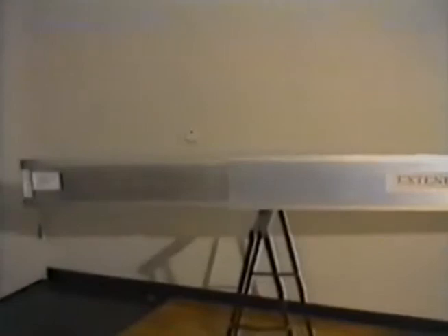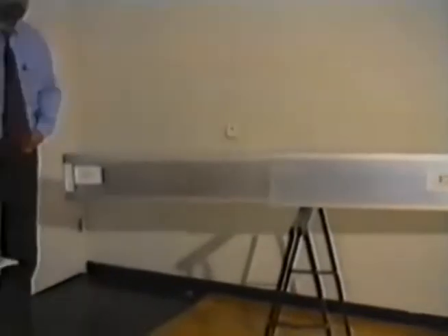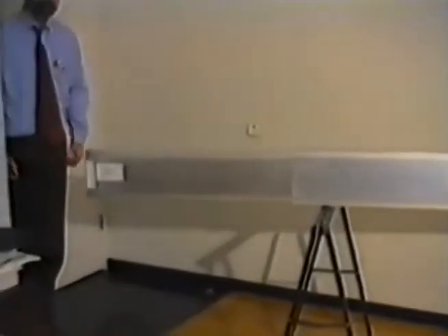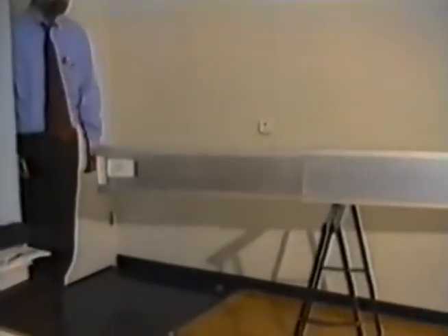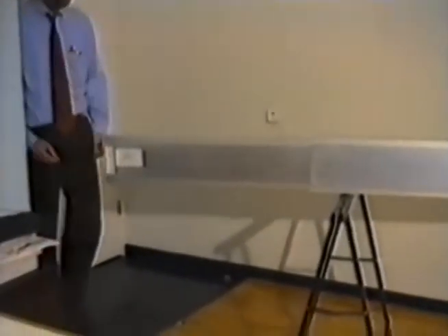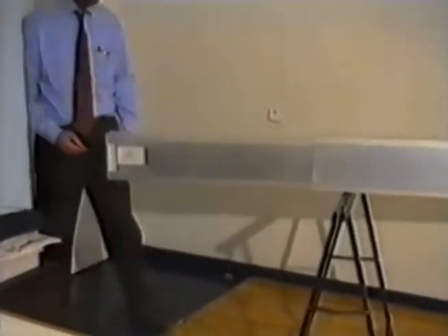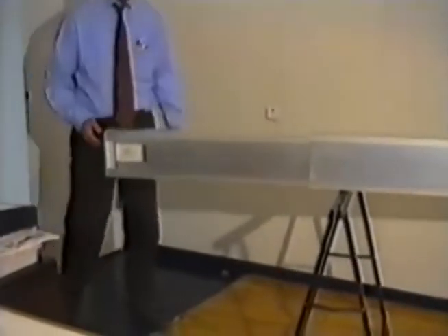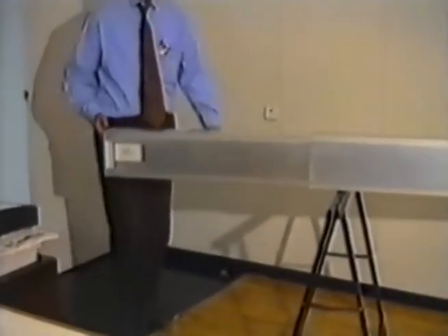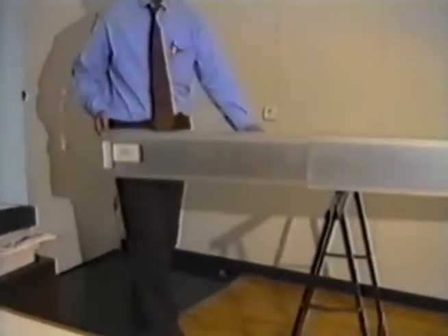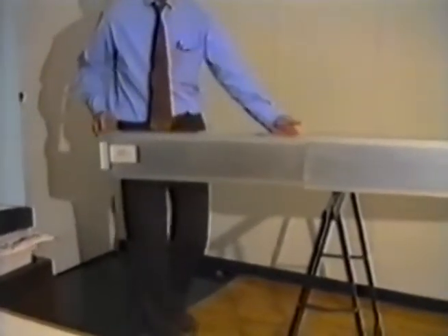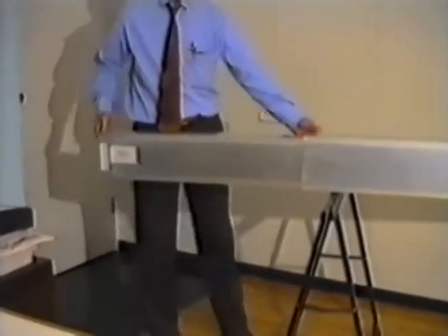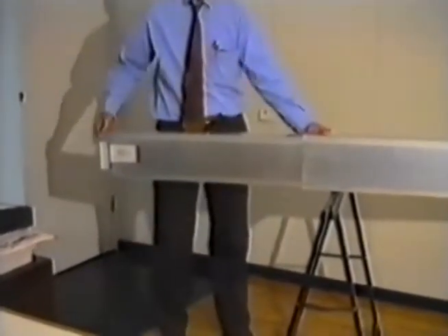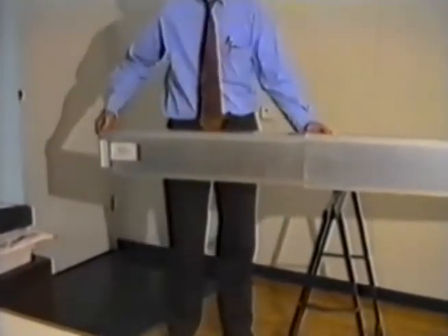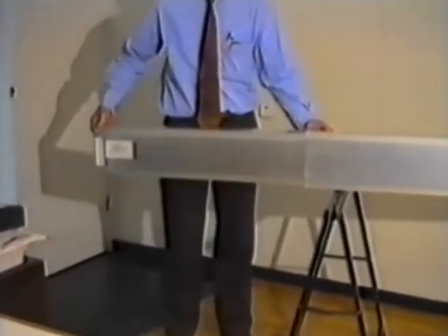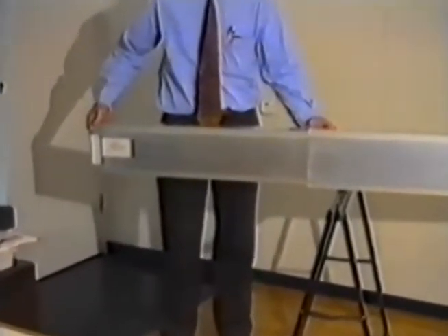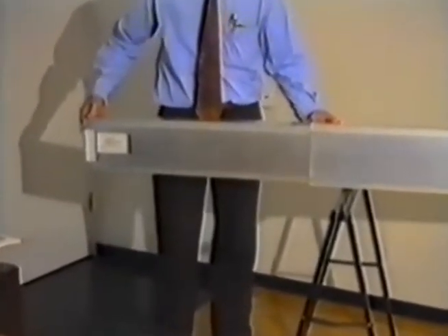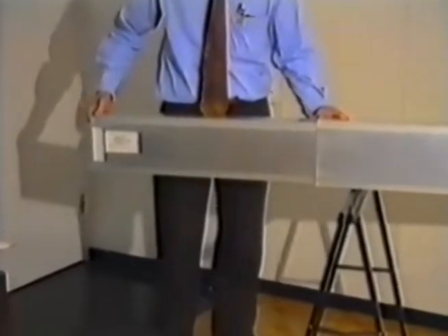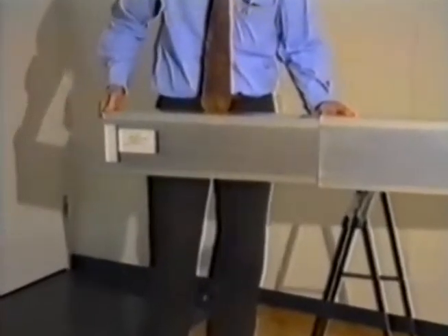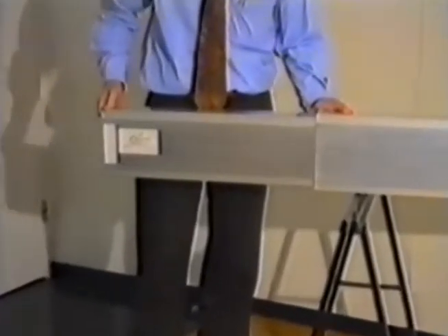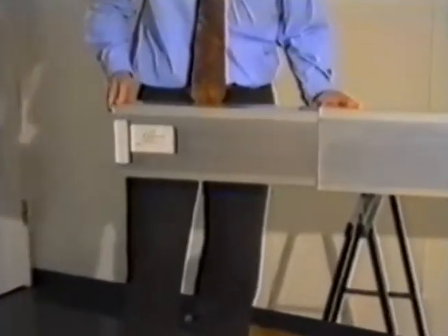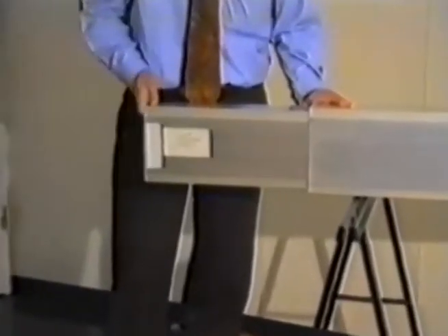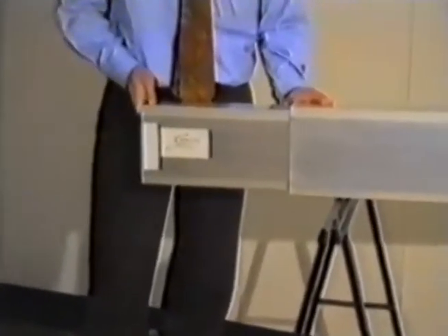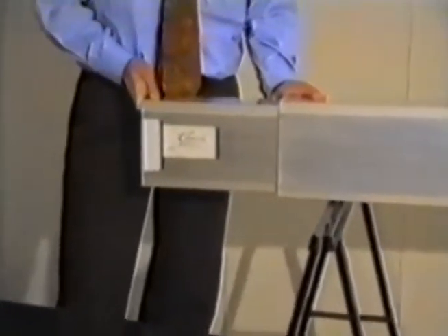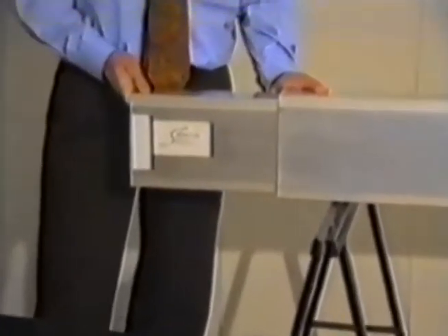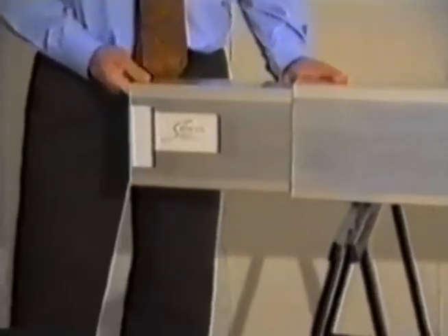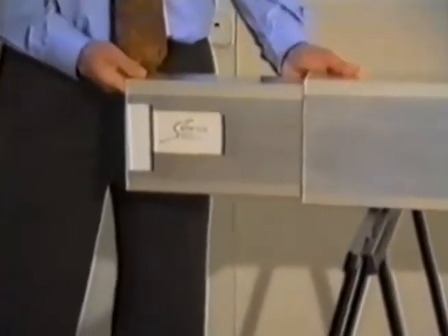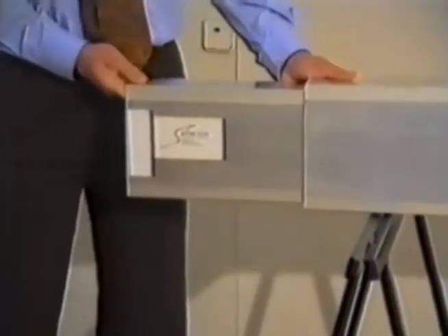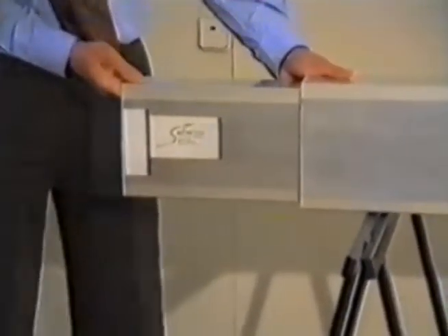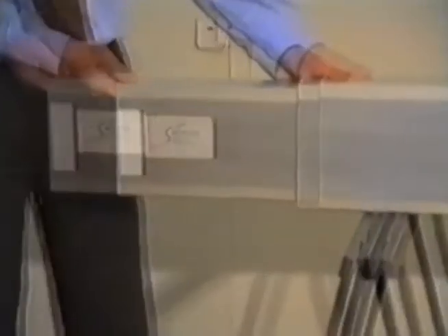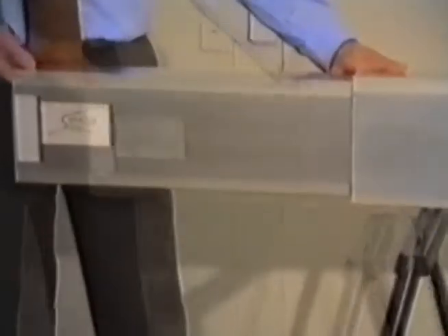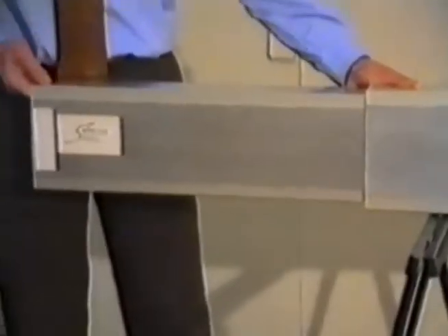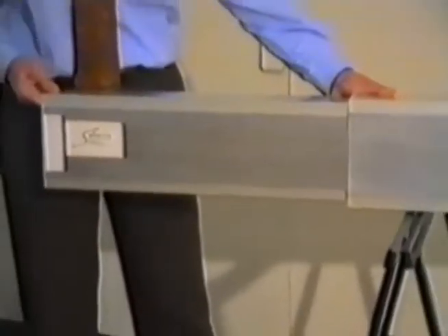Beams can also be formed by two profiles only. The system makes it possible to adjust the beam to the desired length without any need to take measurements on site.